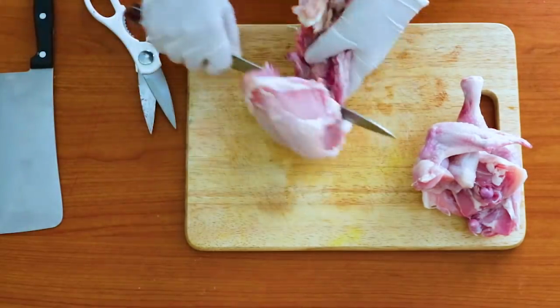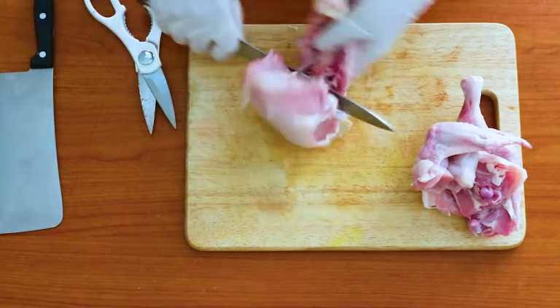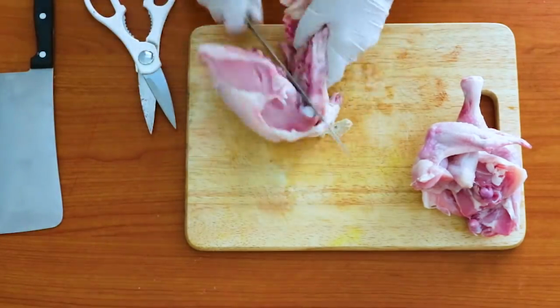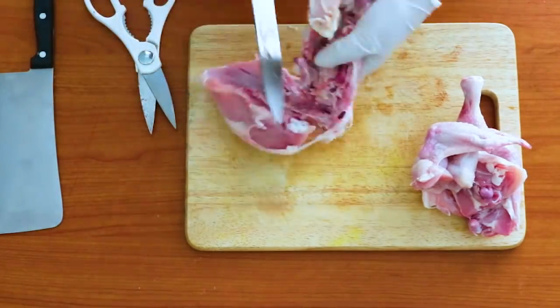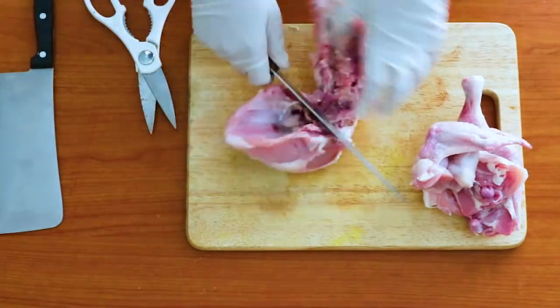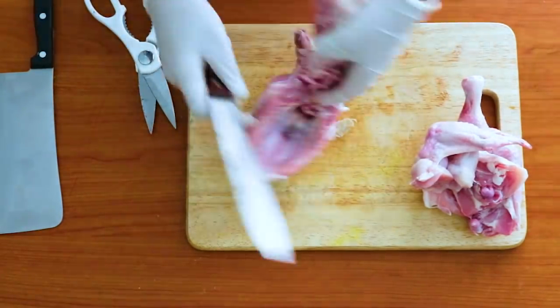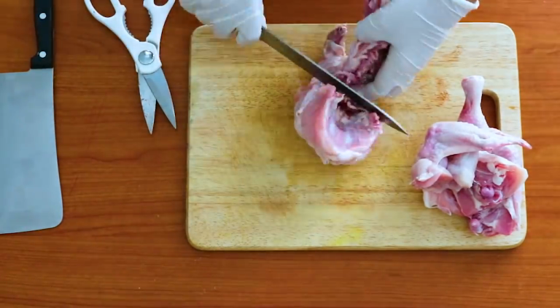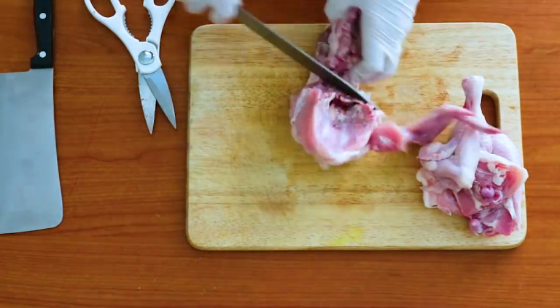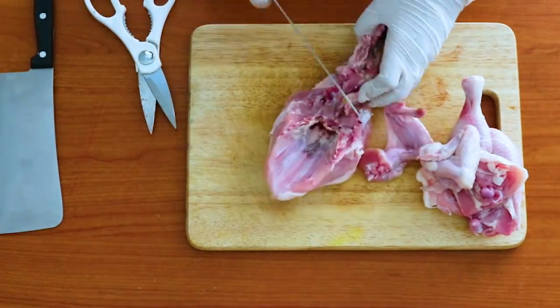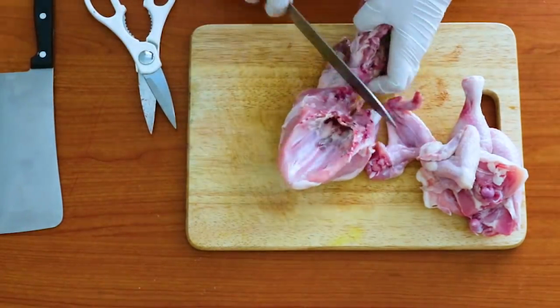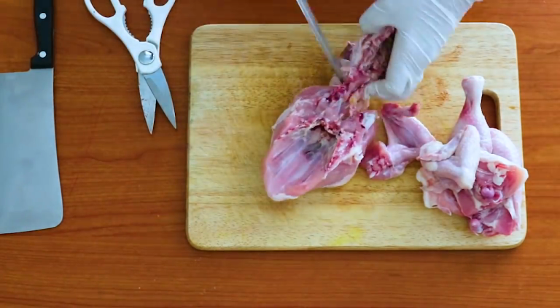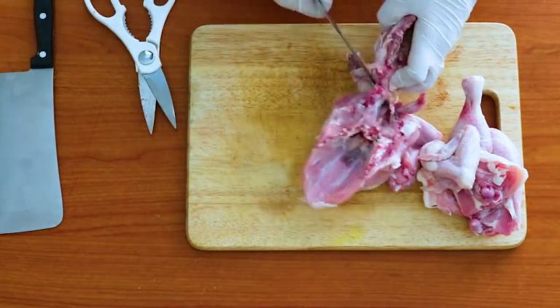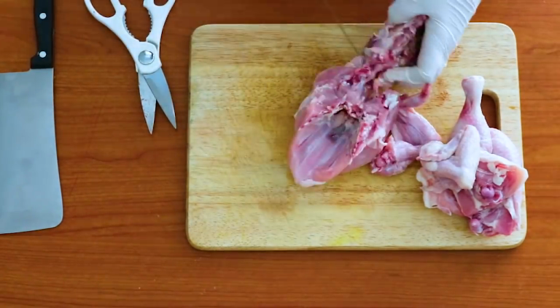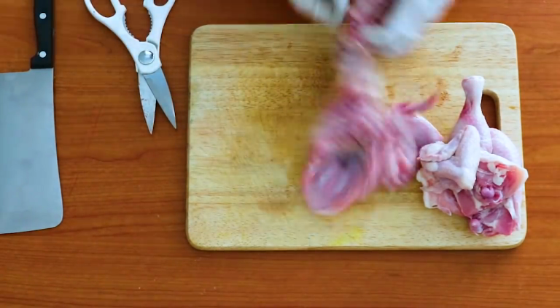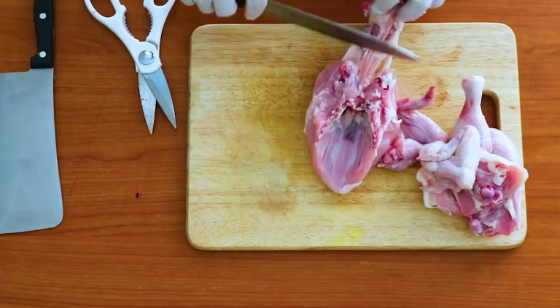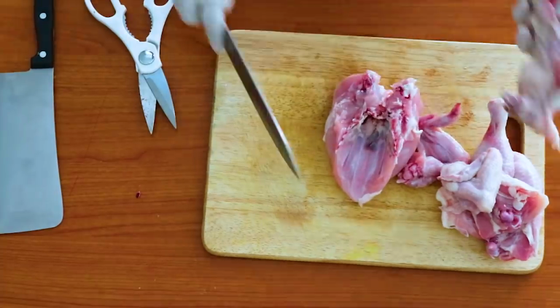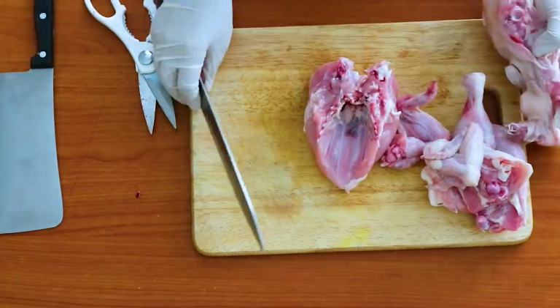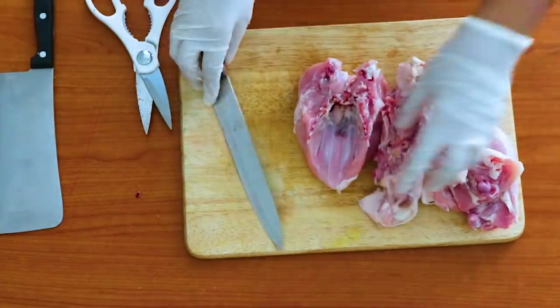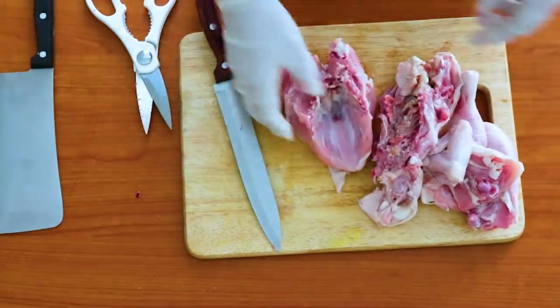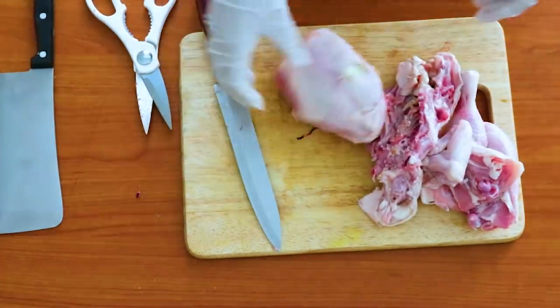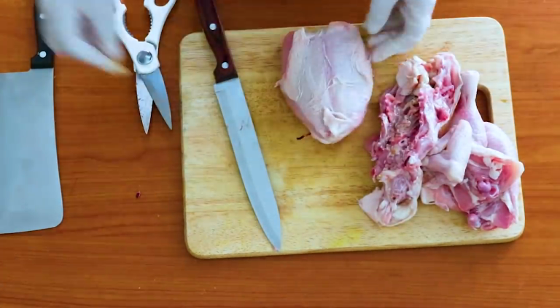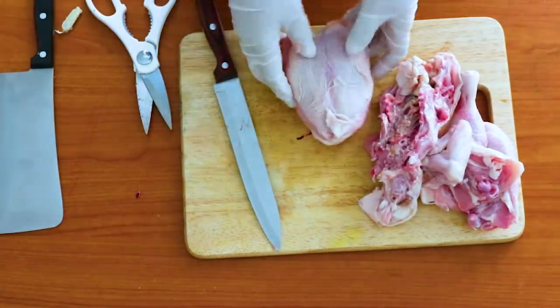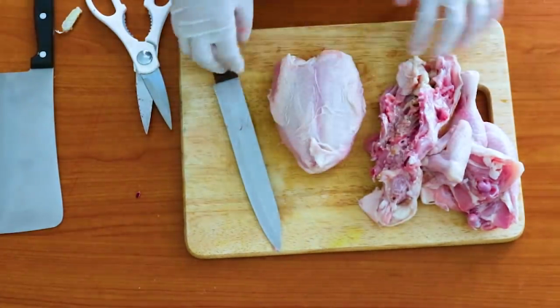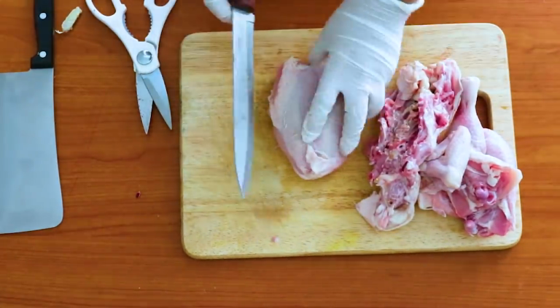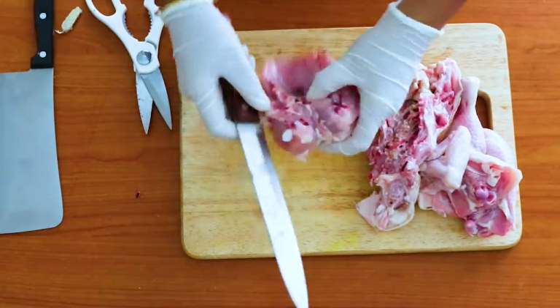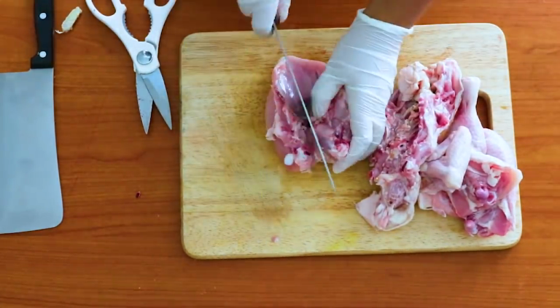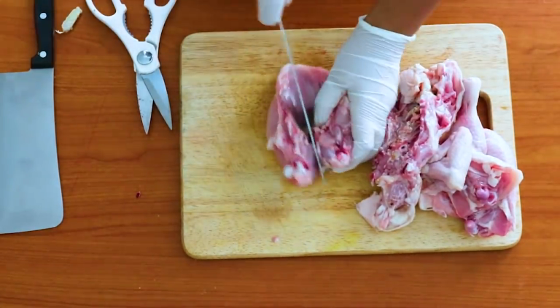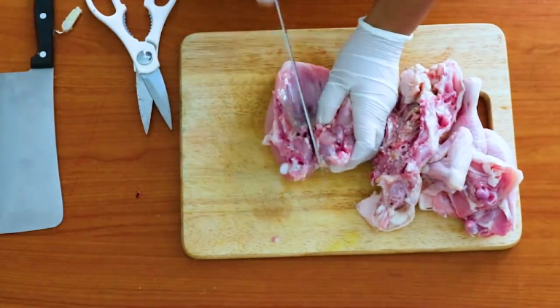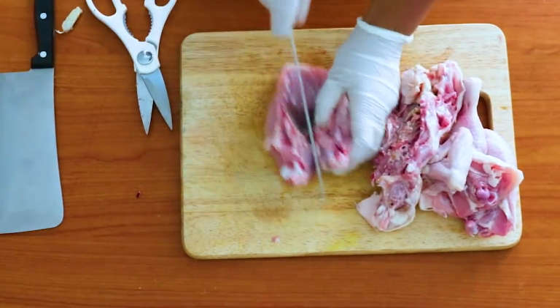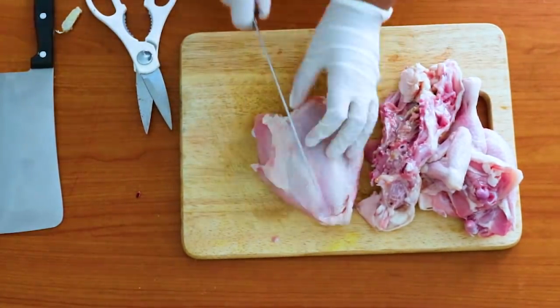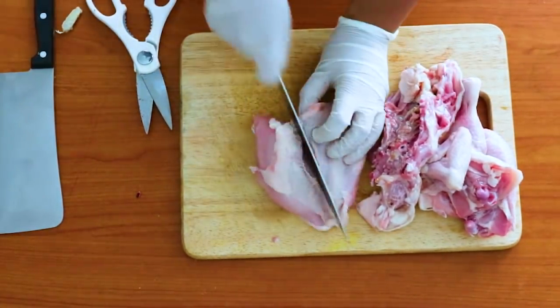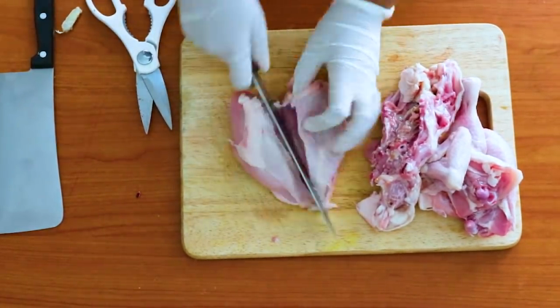Subscribe to our channel. If you like the chicken, you can also make a little boil and cook it. We'll cook it in the kitchen in the pot.